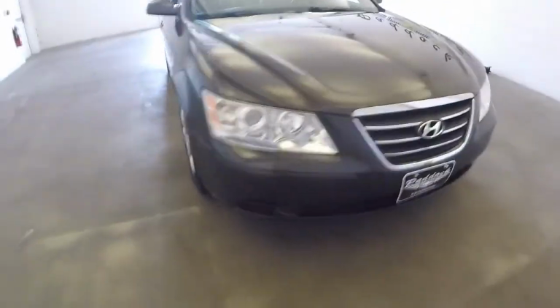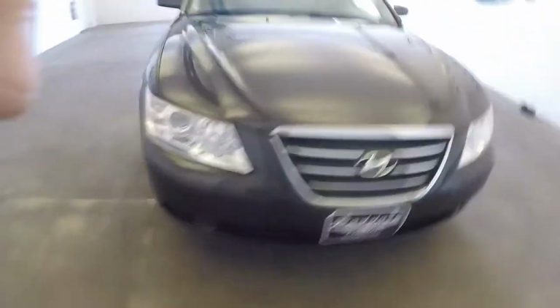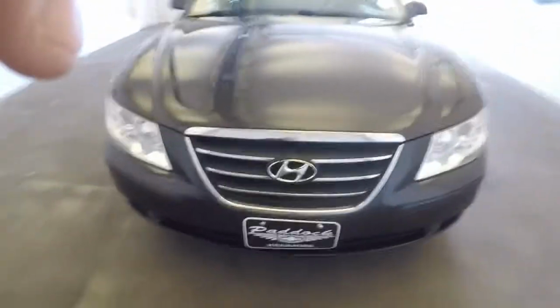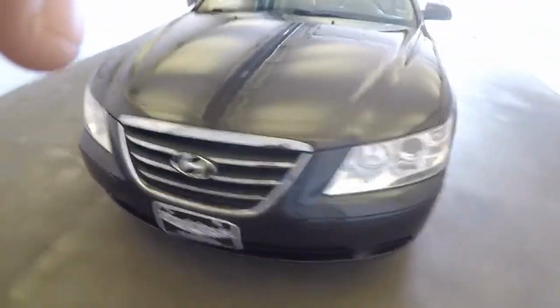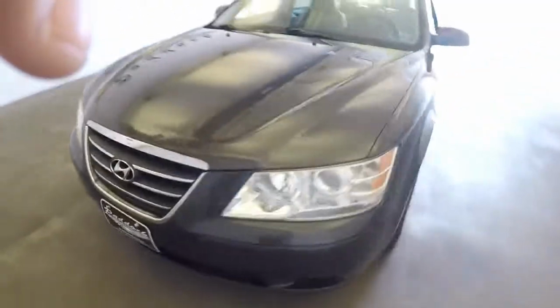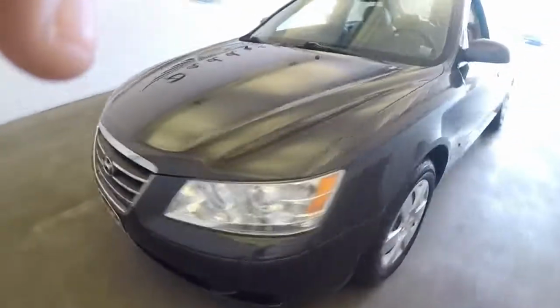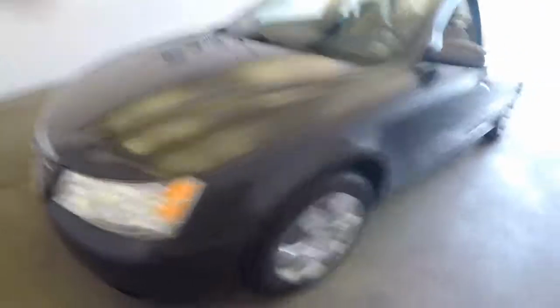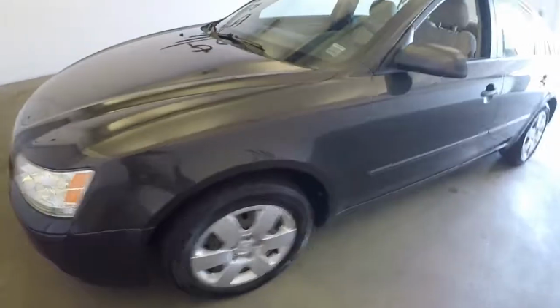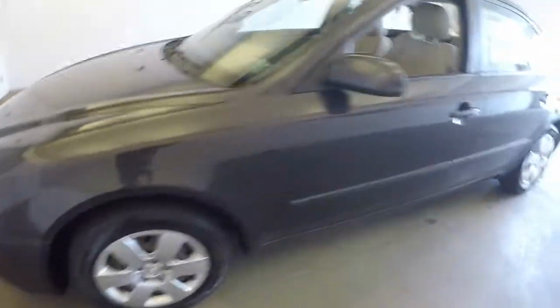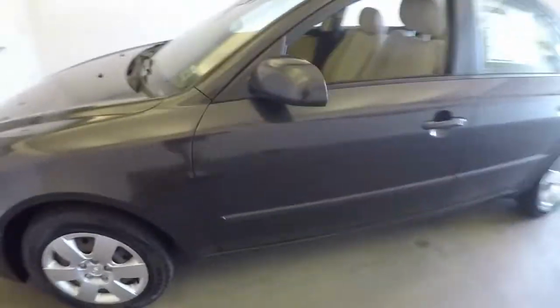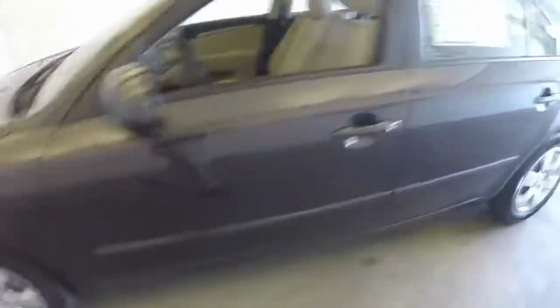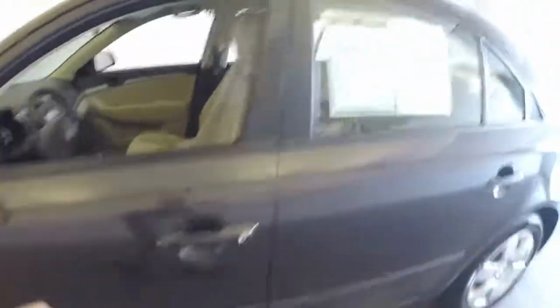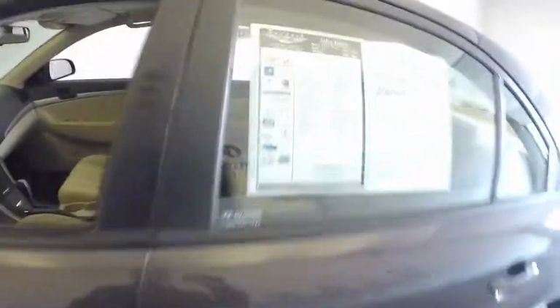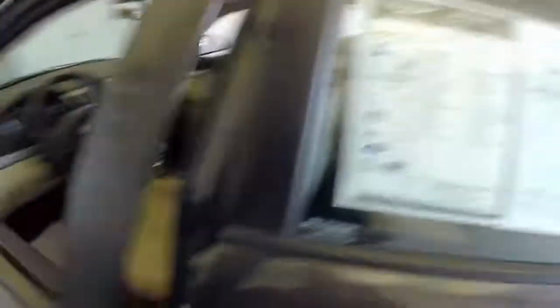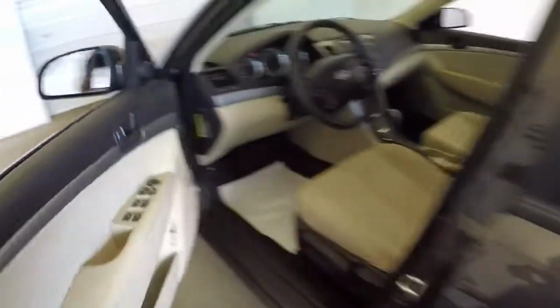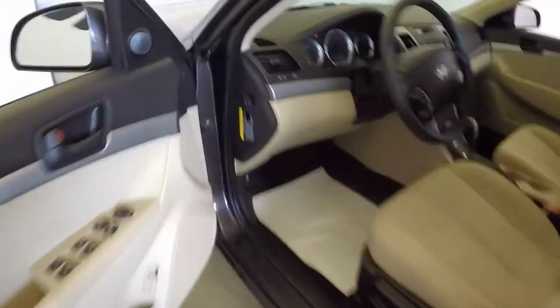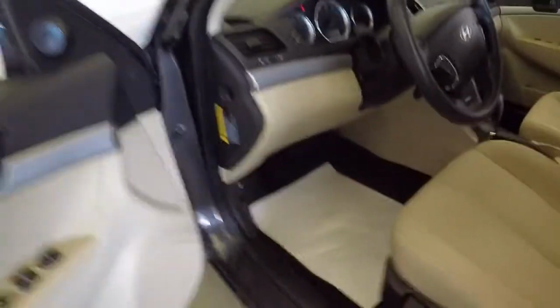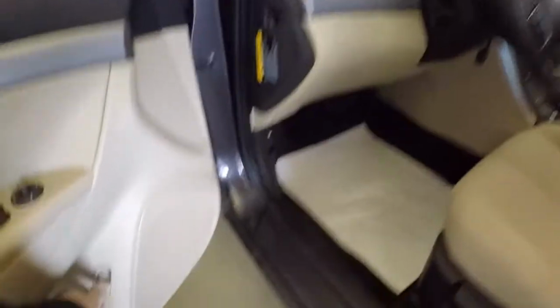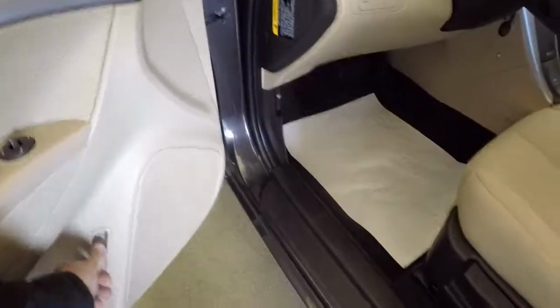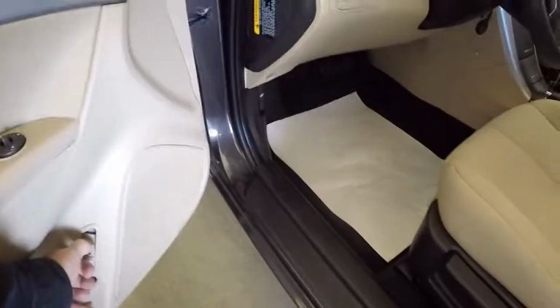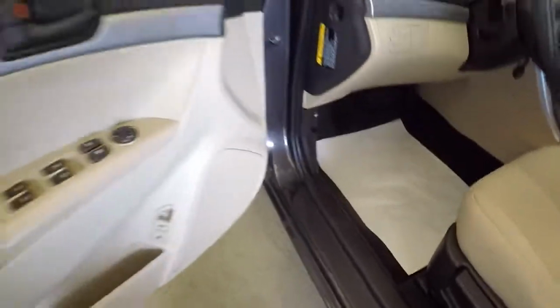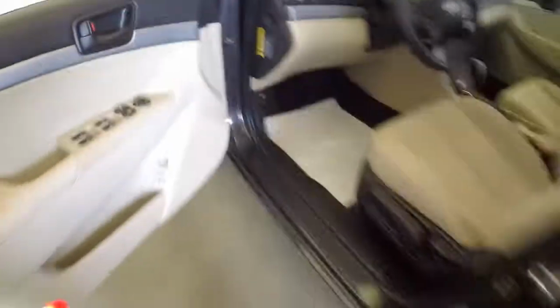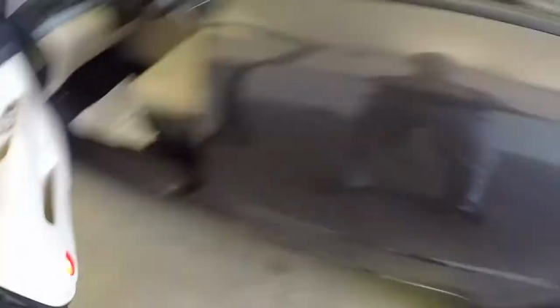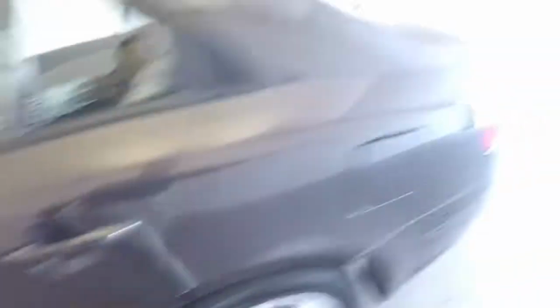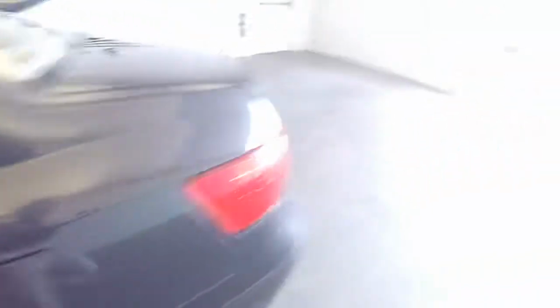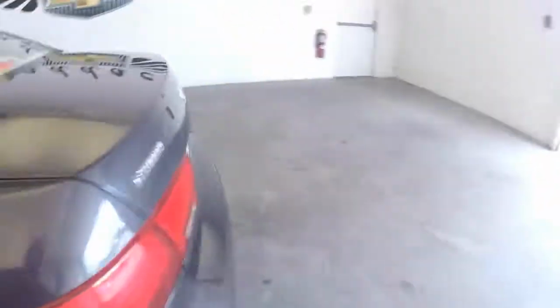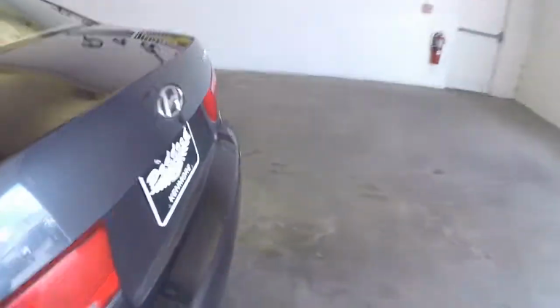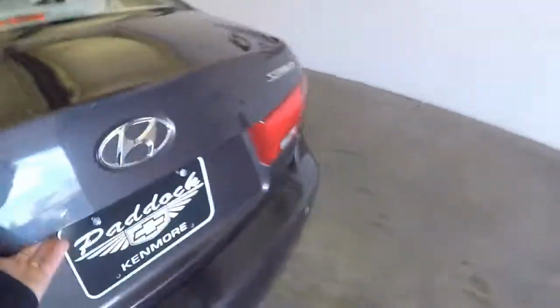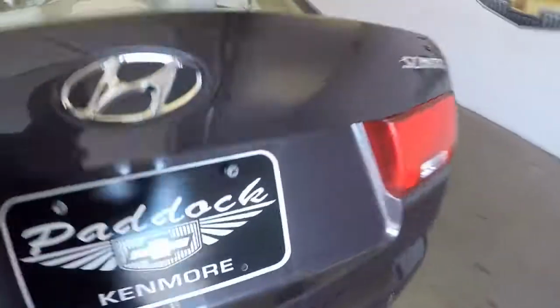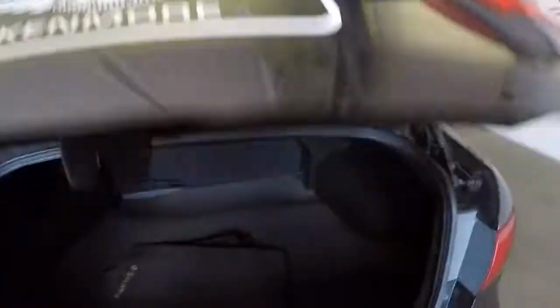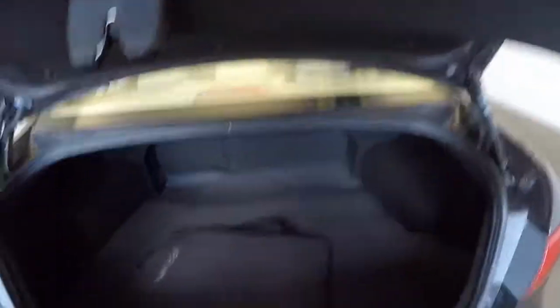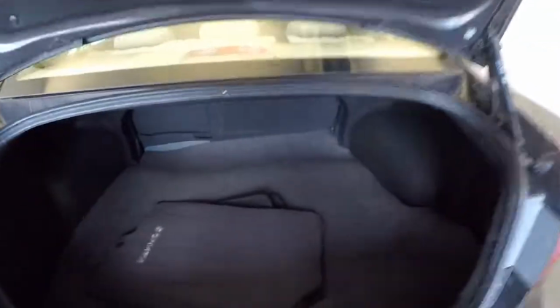09 Sonata. Let's take a quick walk around to help you get a better idea of the condition of this vehicle. I'm just gonna pop the hood, pop the trunk. We're gonna start at the back of the vehicle.